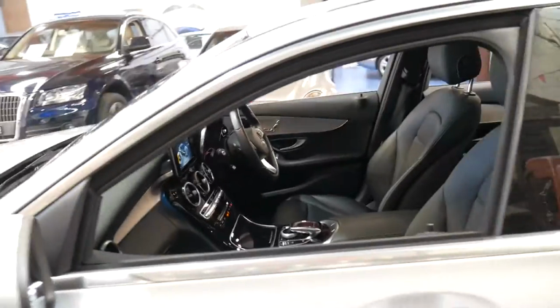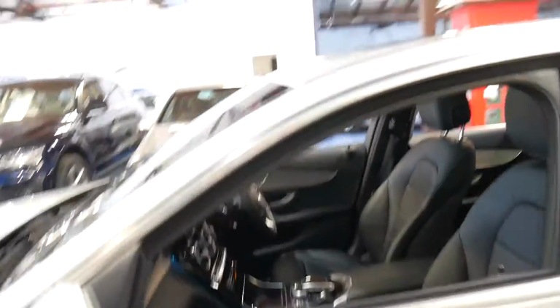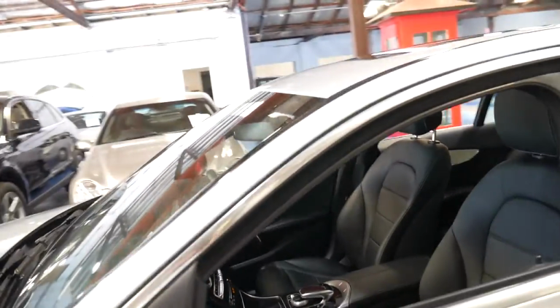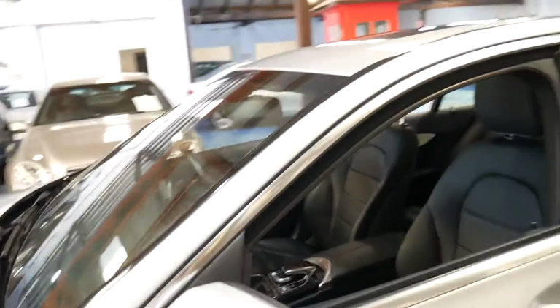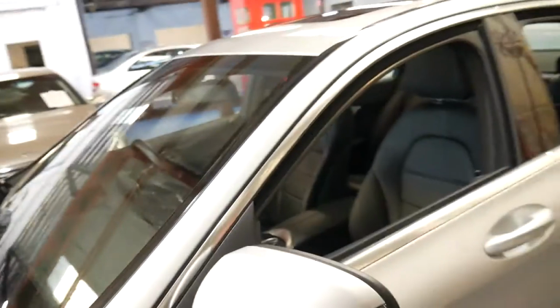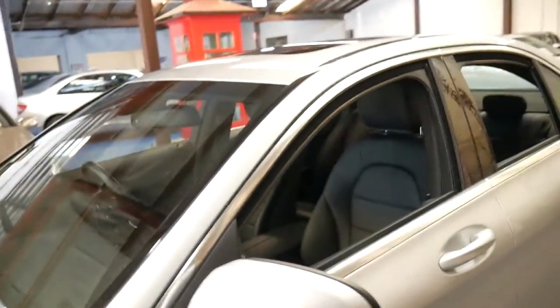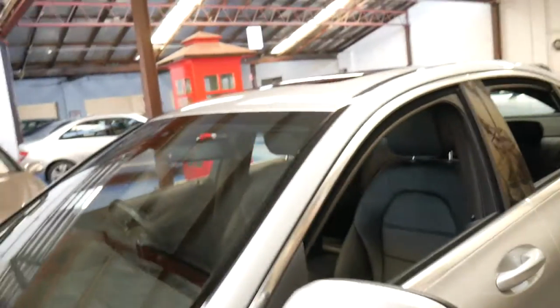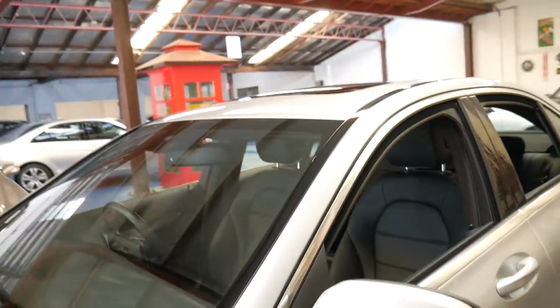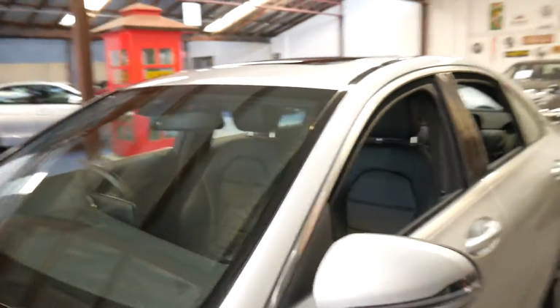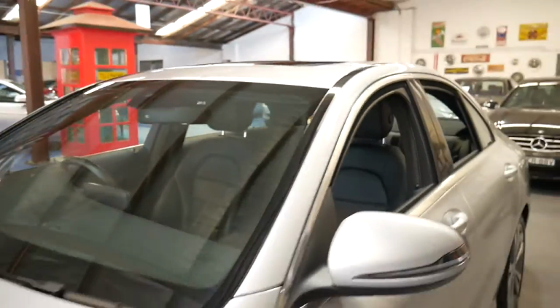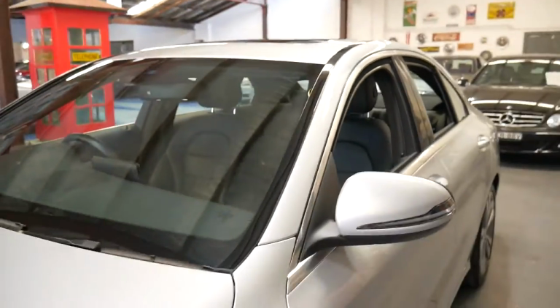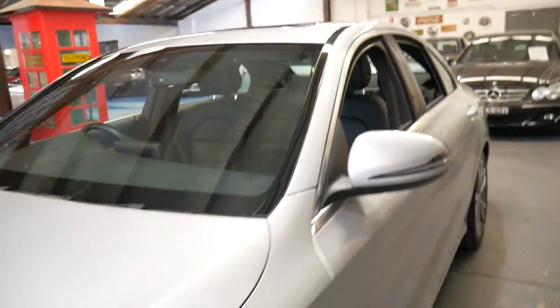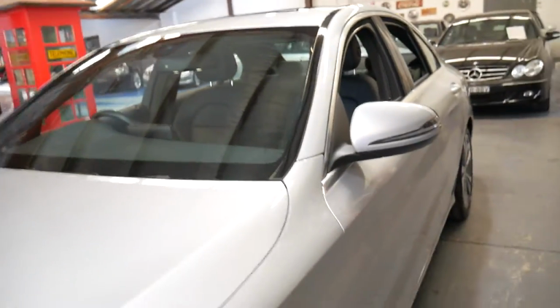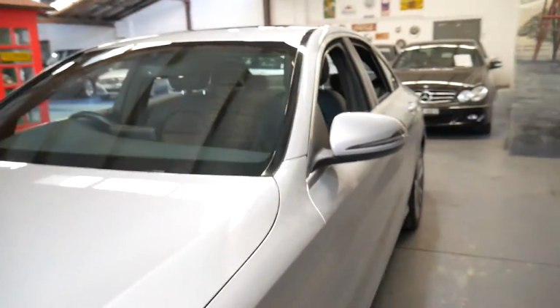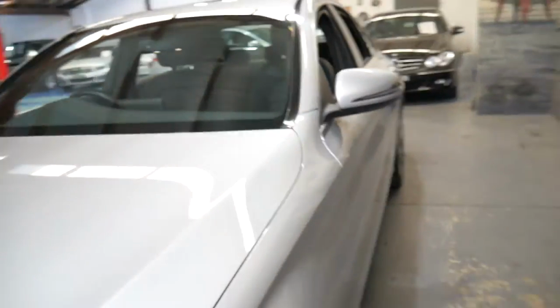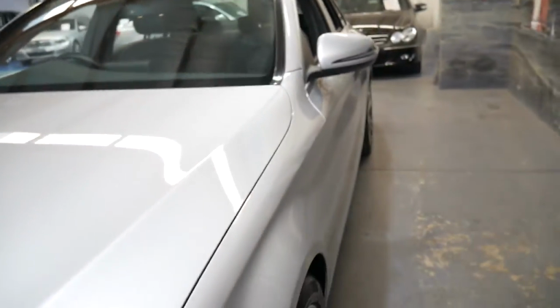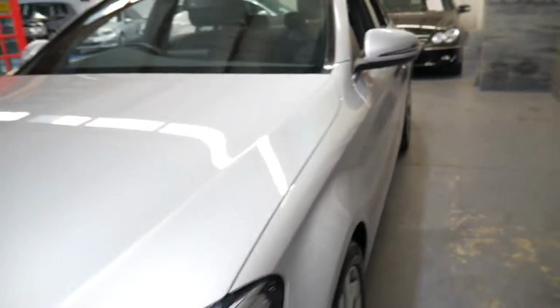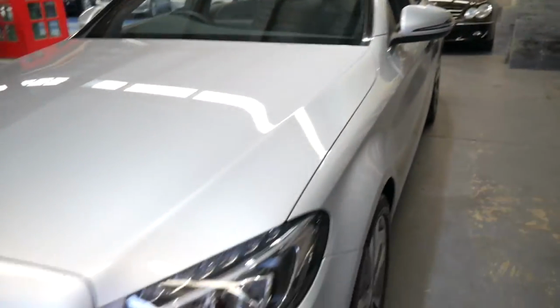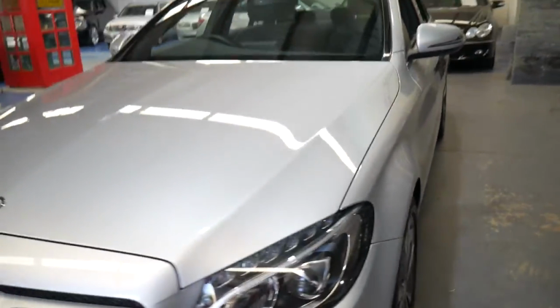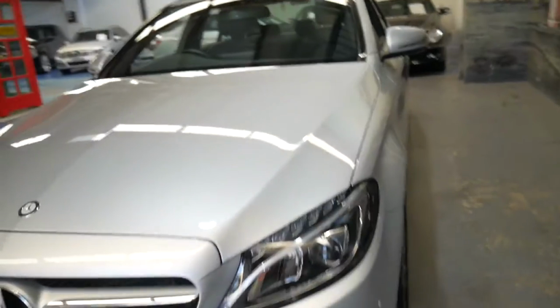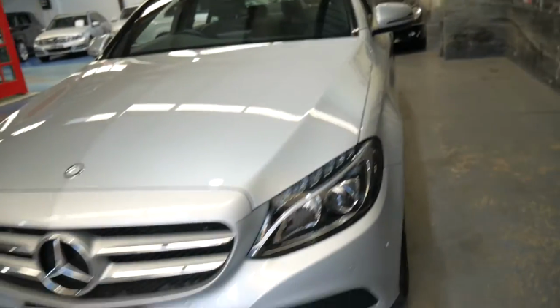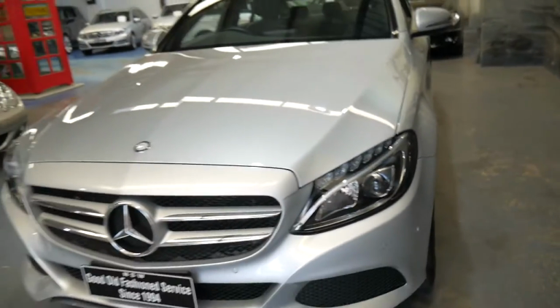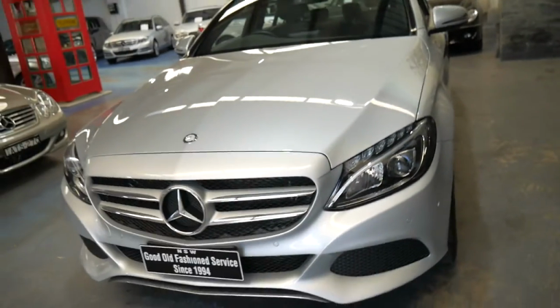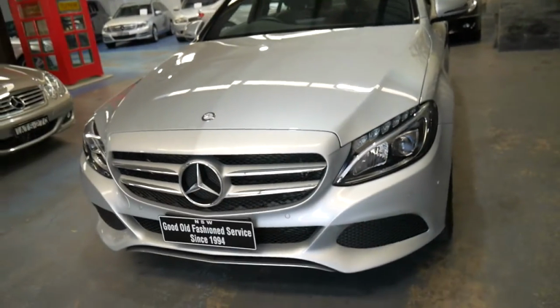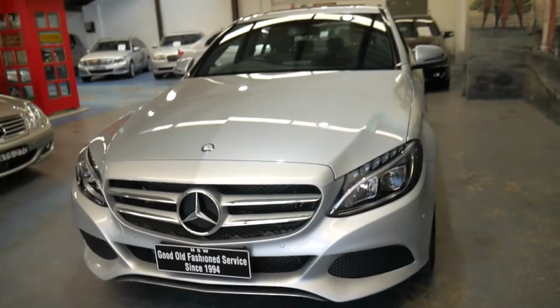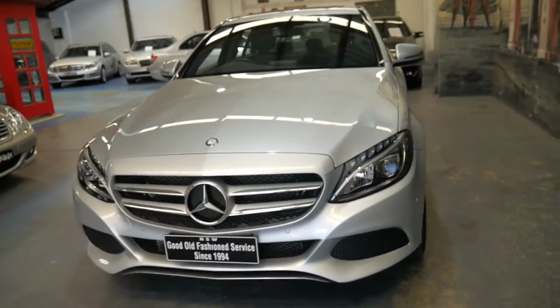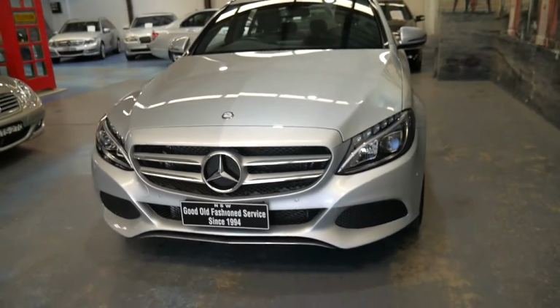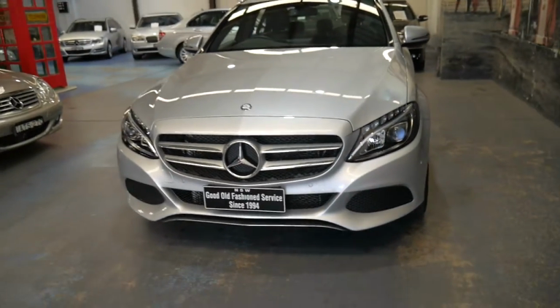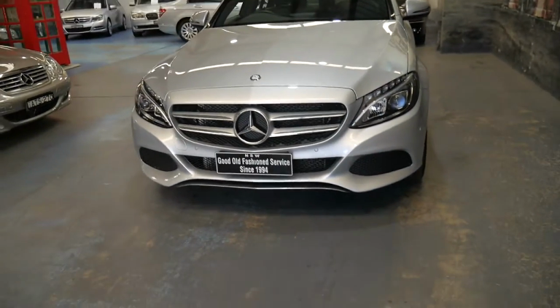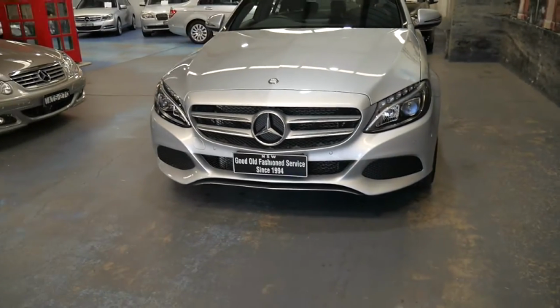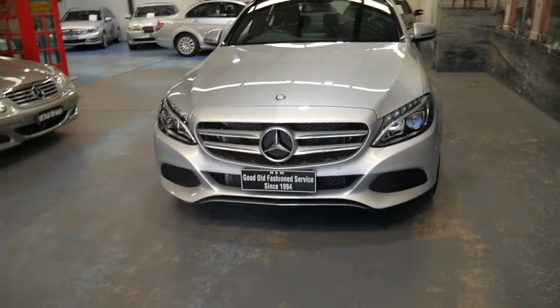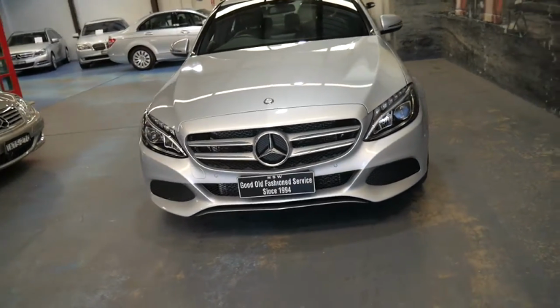It does have two keys. I know it sounds silly after 6,000 k's, but people have a habit of losing their spare key unfortunately. This is not one of those cars.